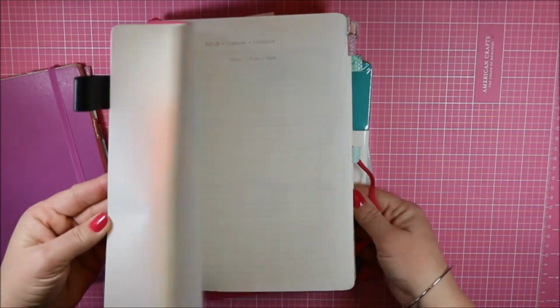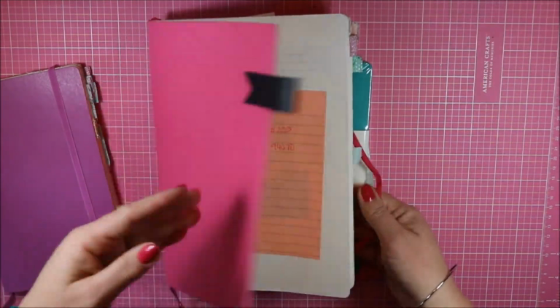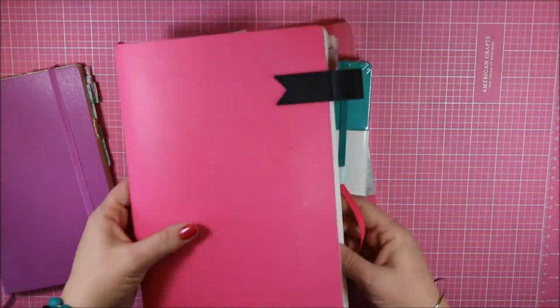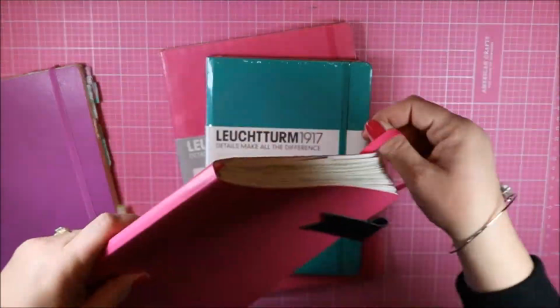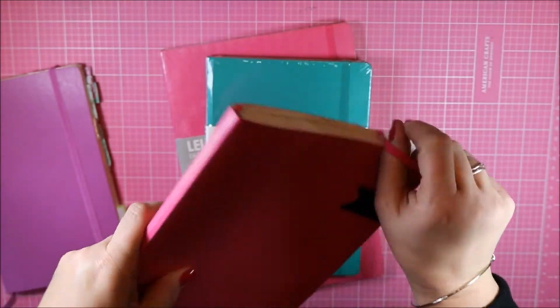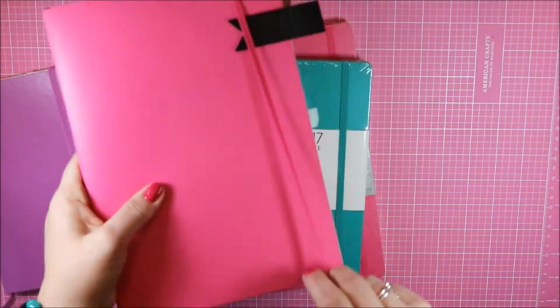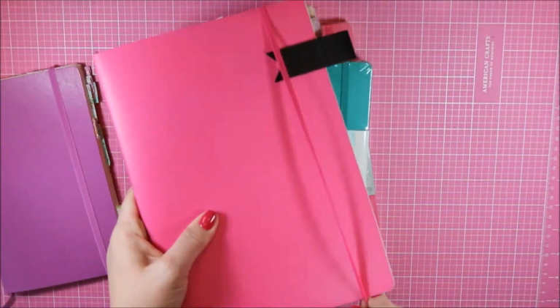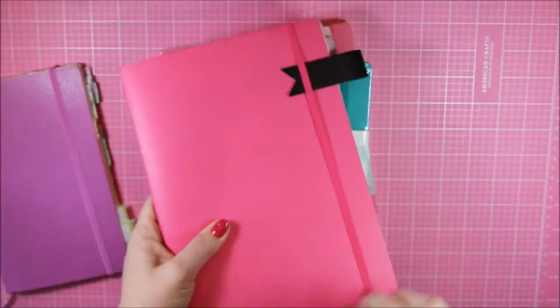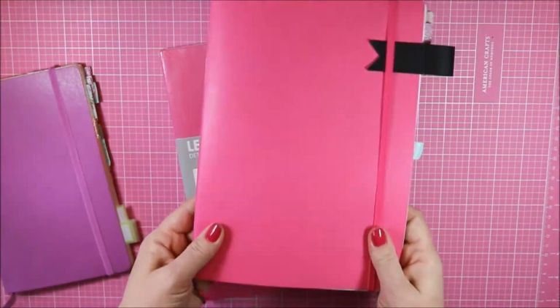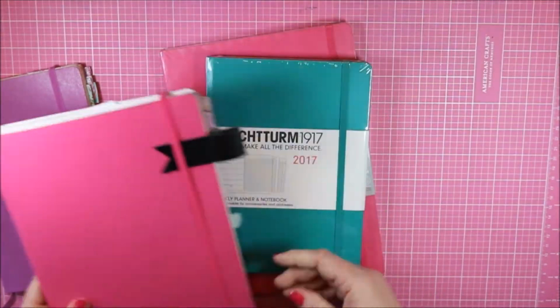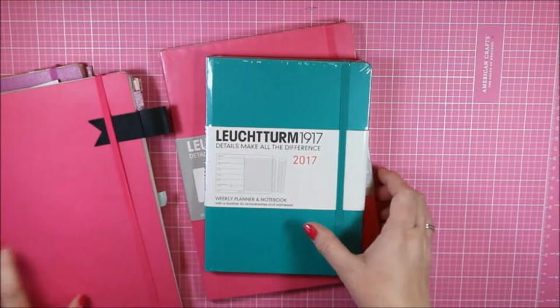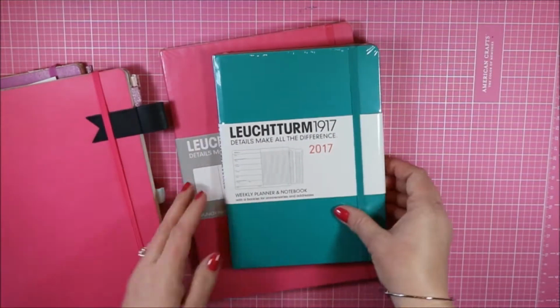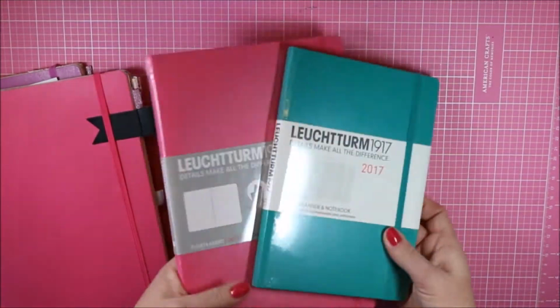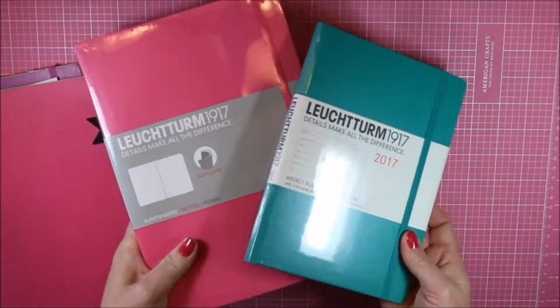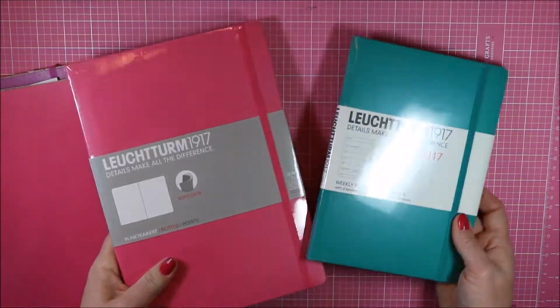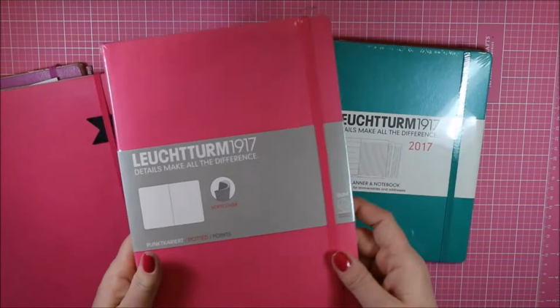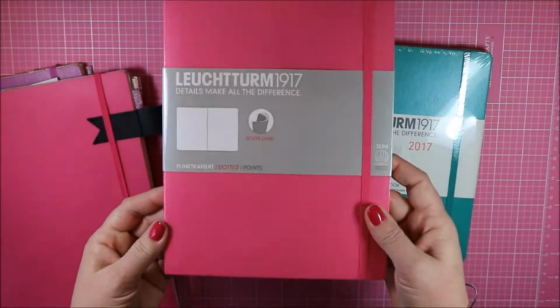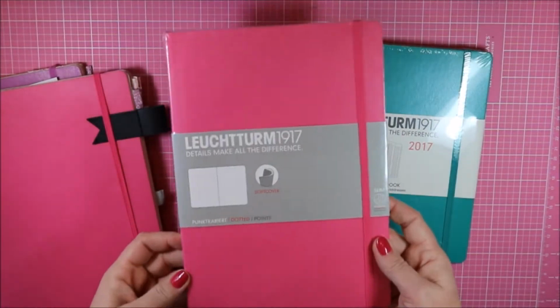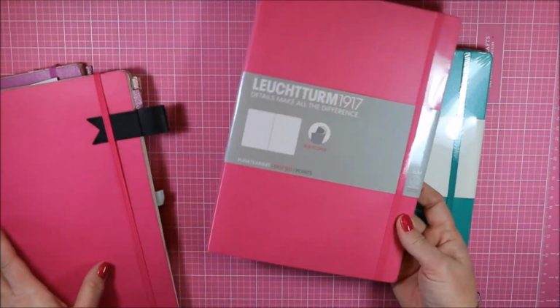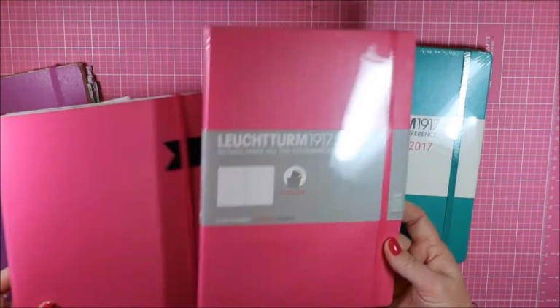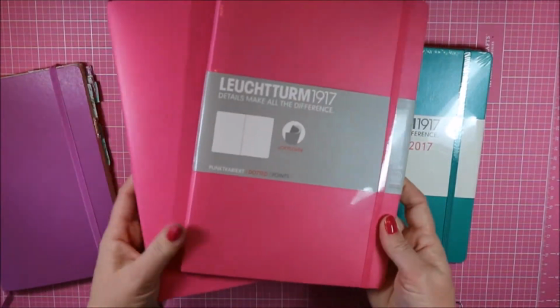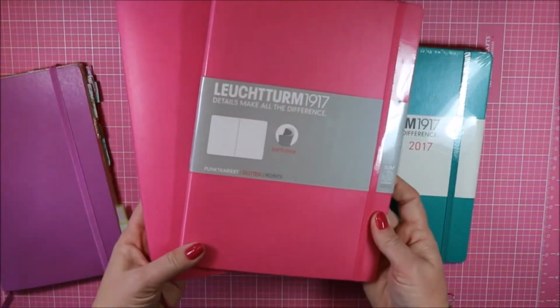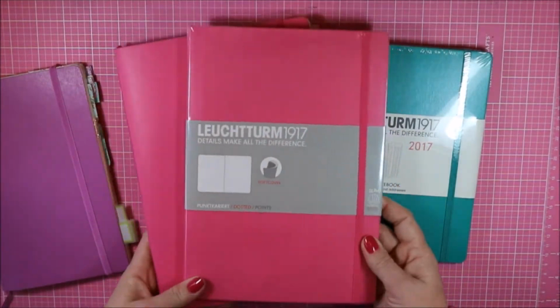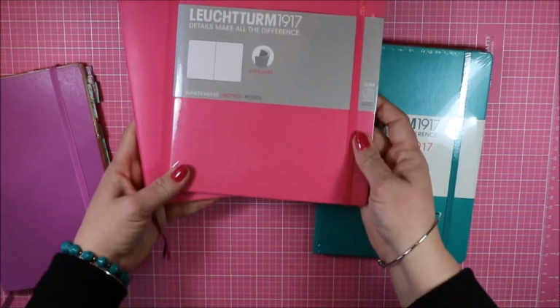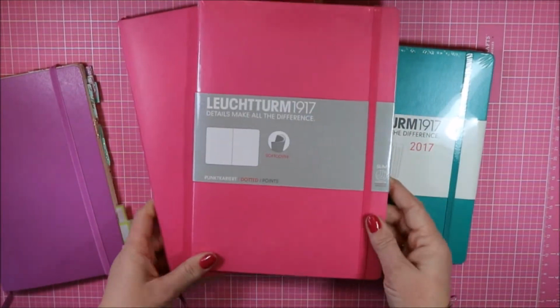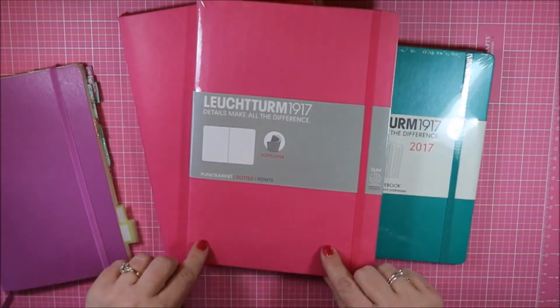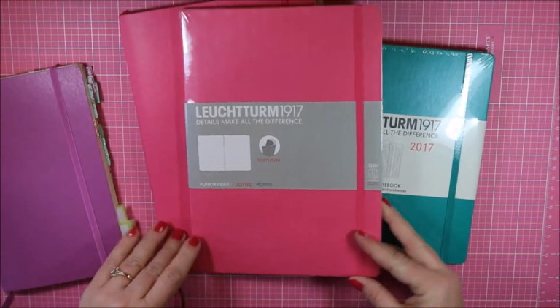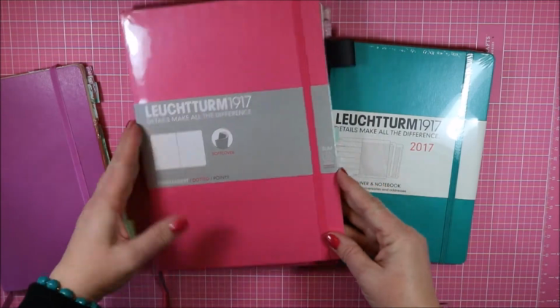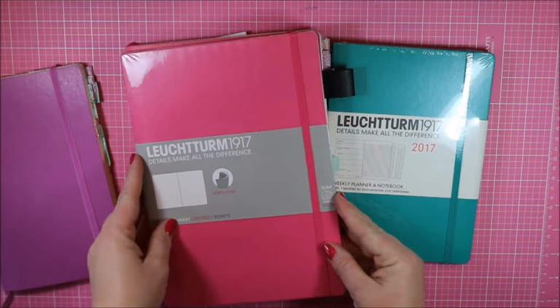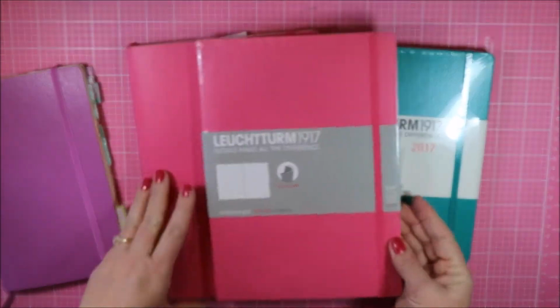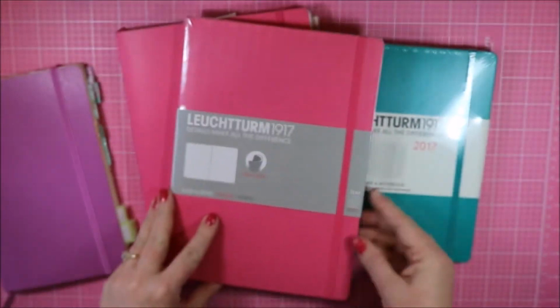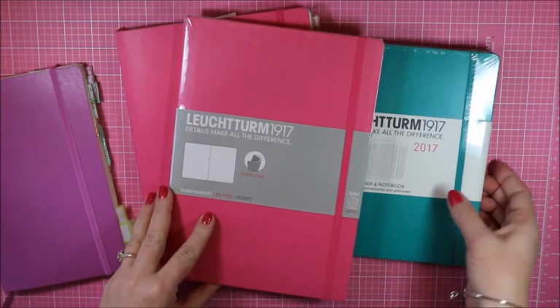So I graduated to the Leuchtturm 1917 B5 planner. Both planners are very similar — they're both dotted, which I find to be my favorite. It's just that the B5 is a much larger size.